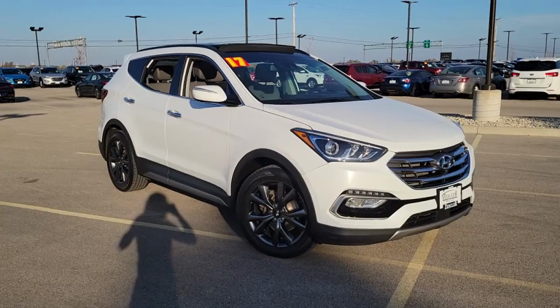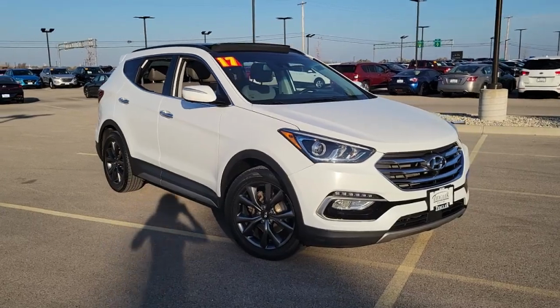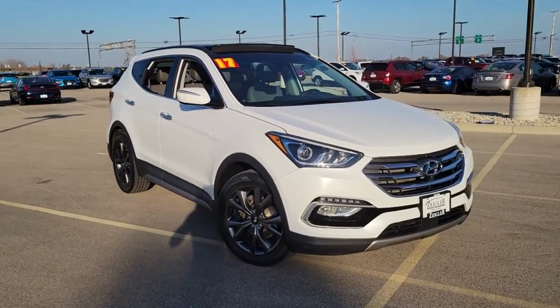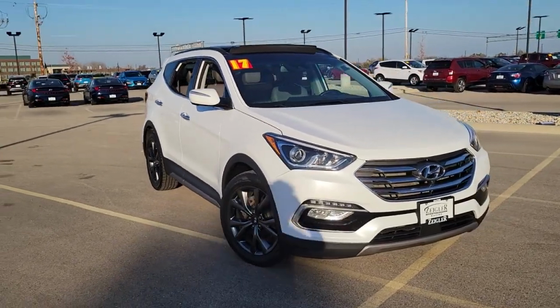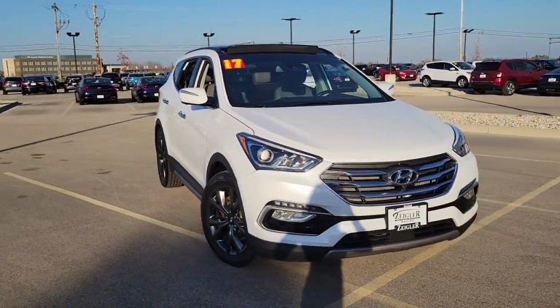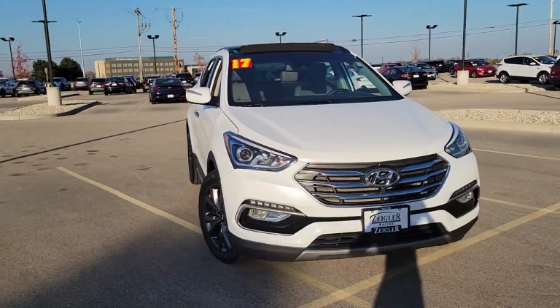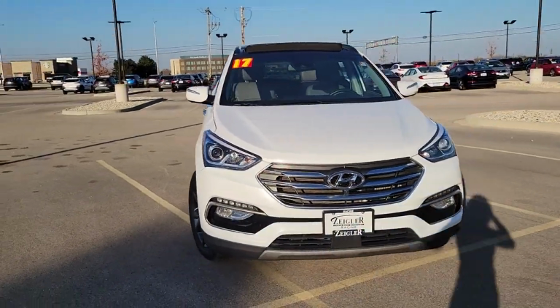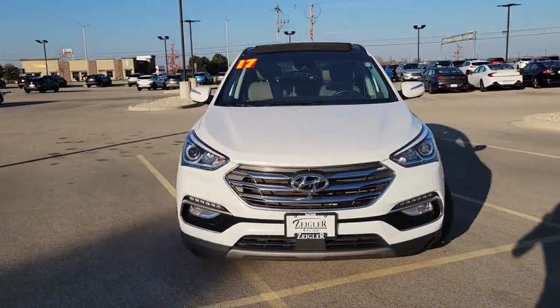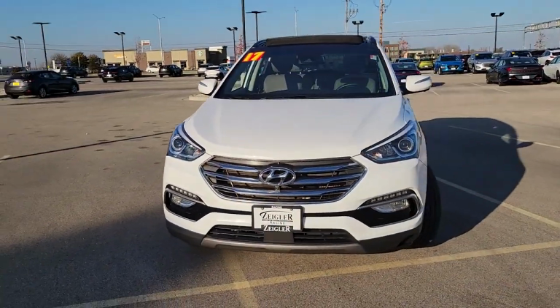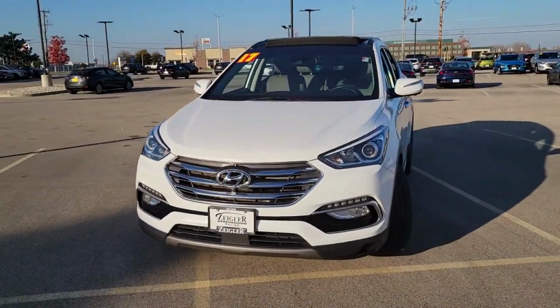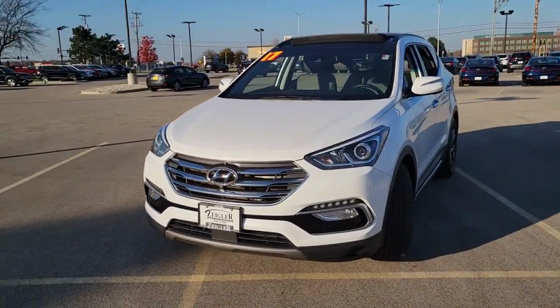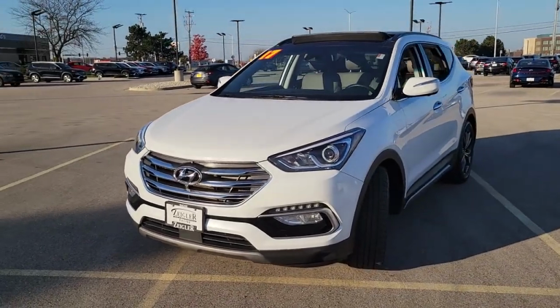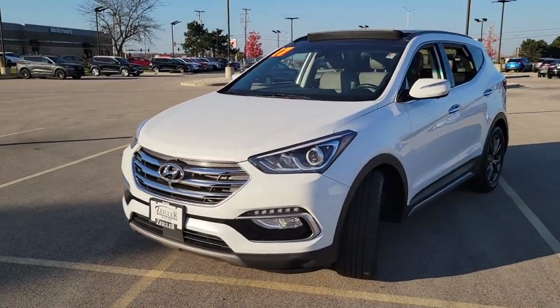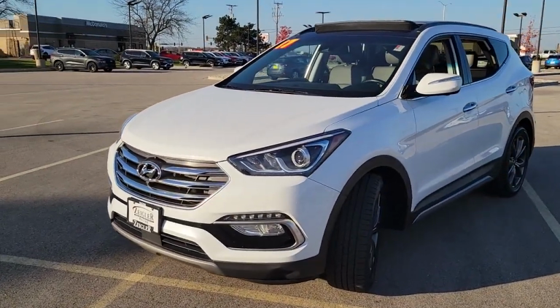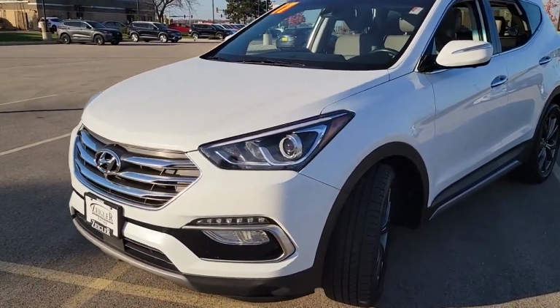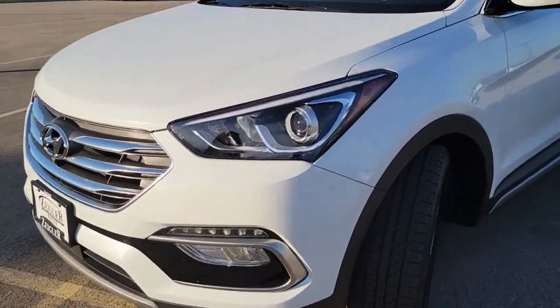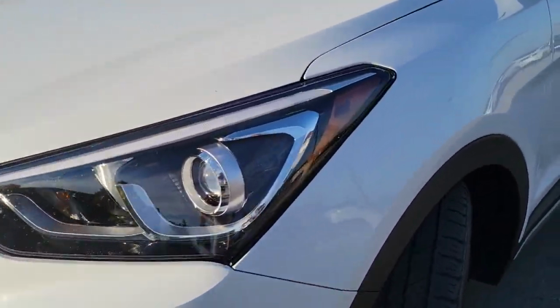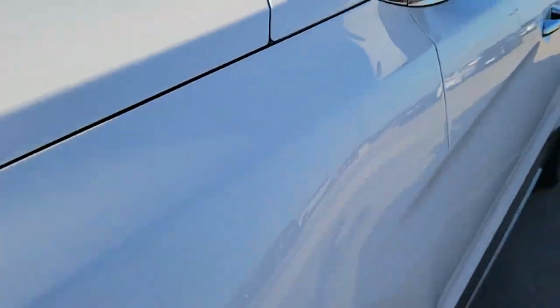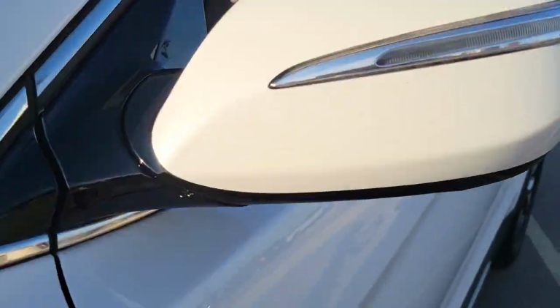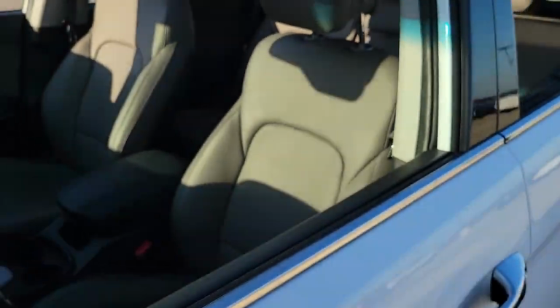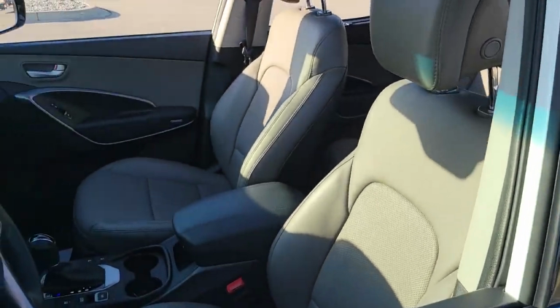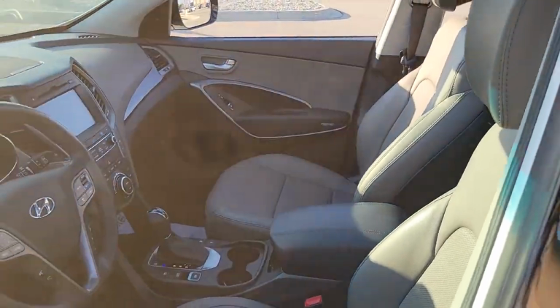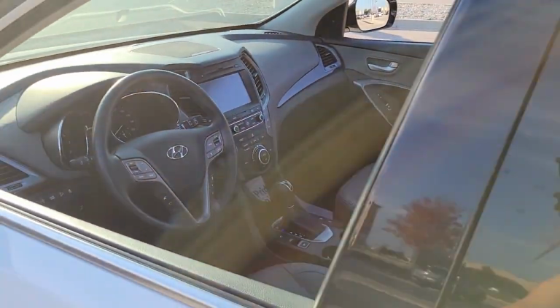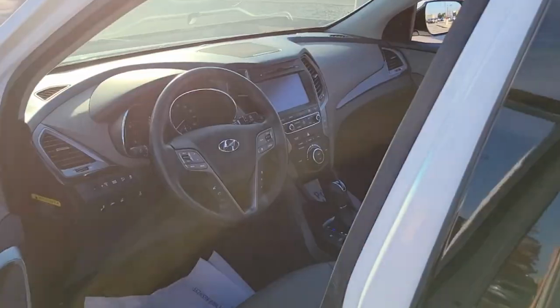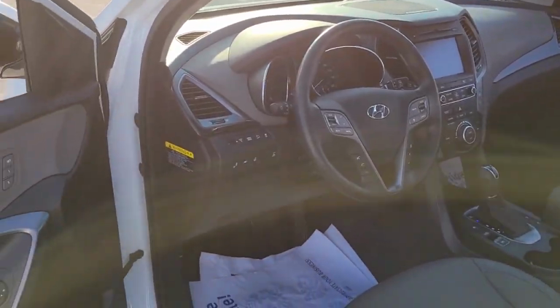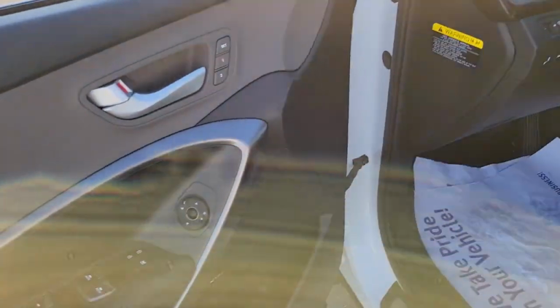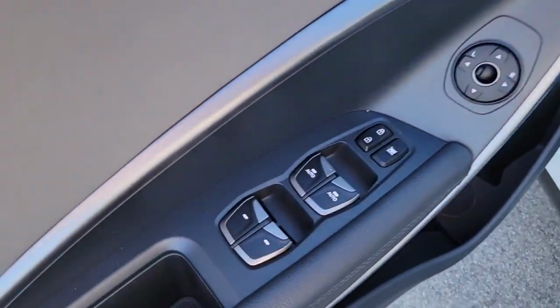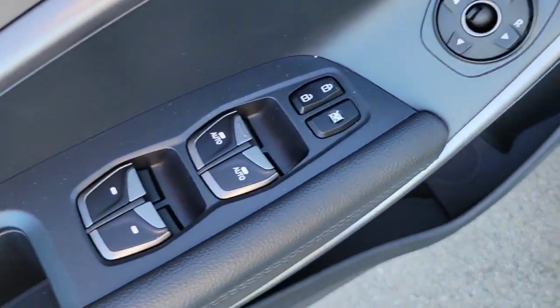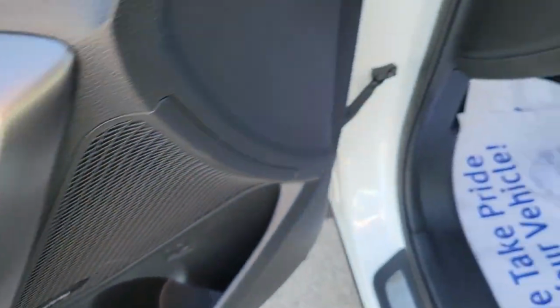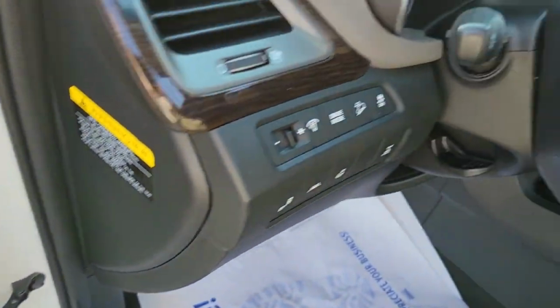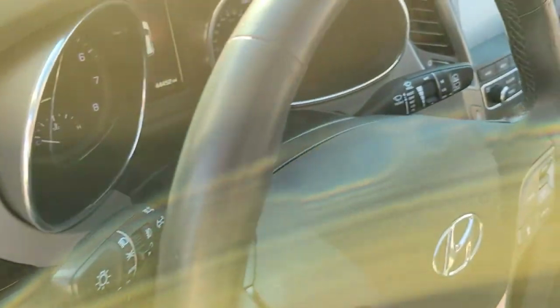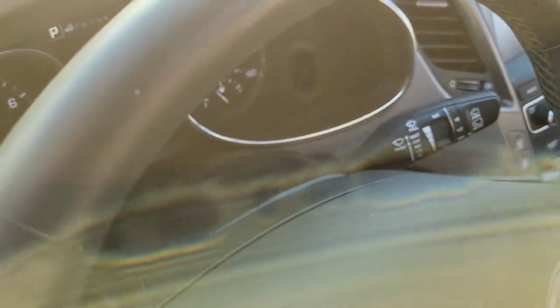Picture yourself in the 2017 Hyundai Santa Fe. With less than 45,000 miles on the odometer, this vehicle stands out from the rest. Handsome and versatile, this Santa Fe brings ease and comfort to your busy lifestyle.